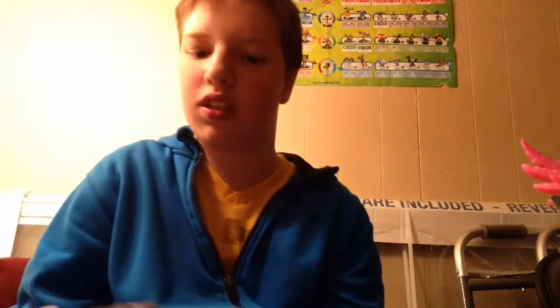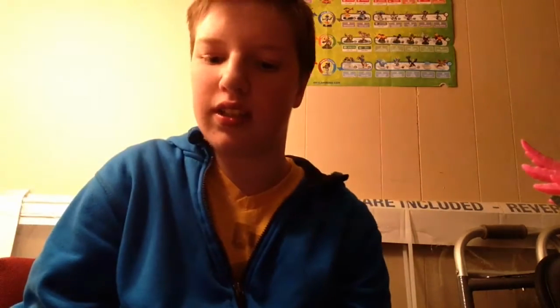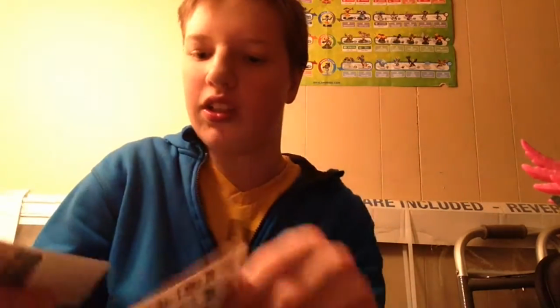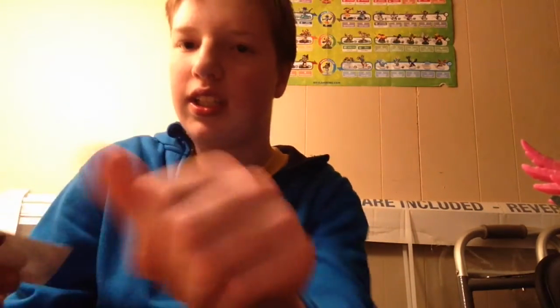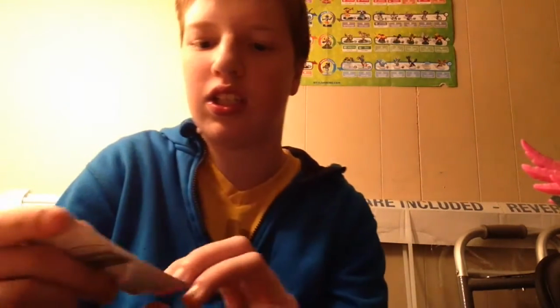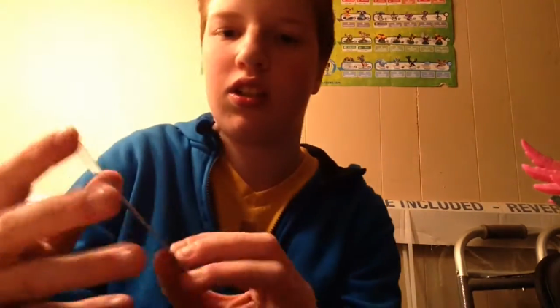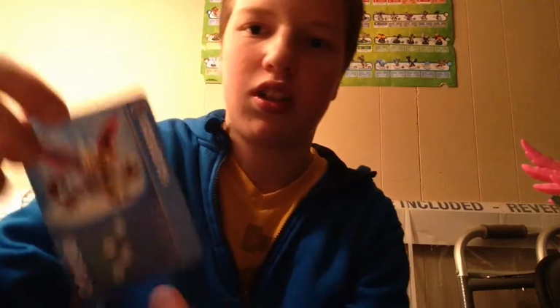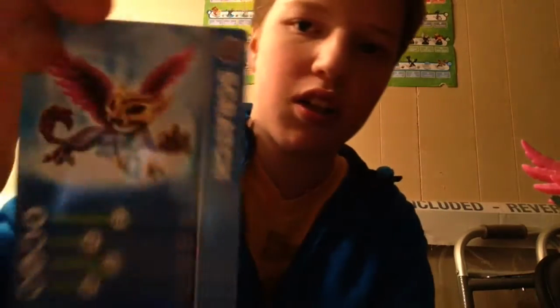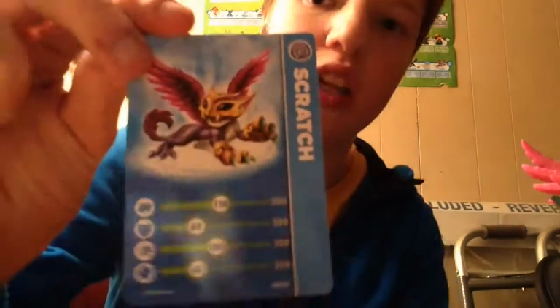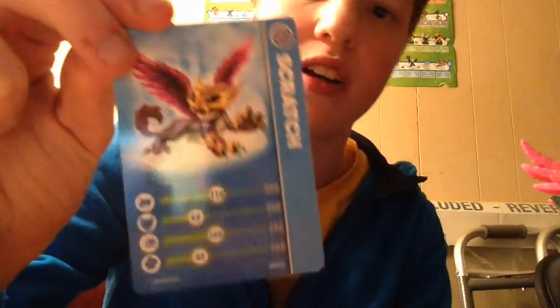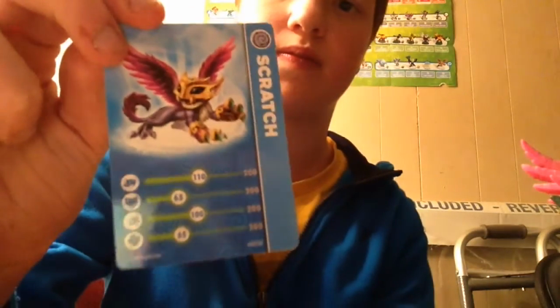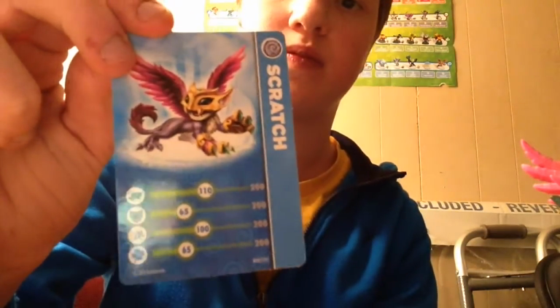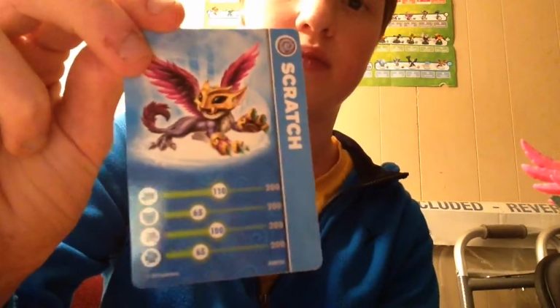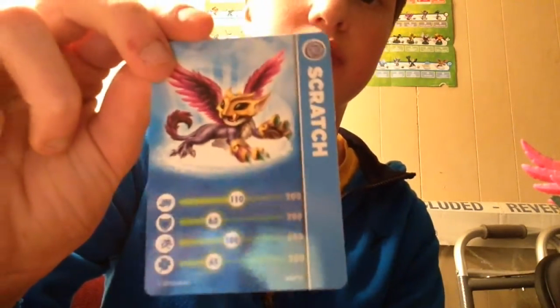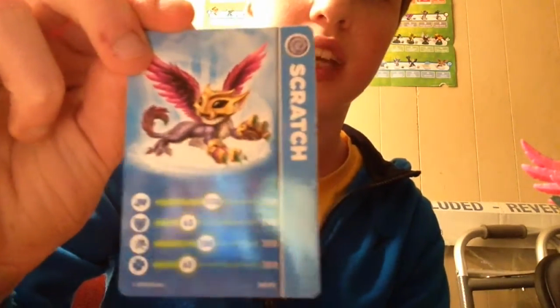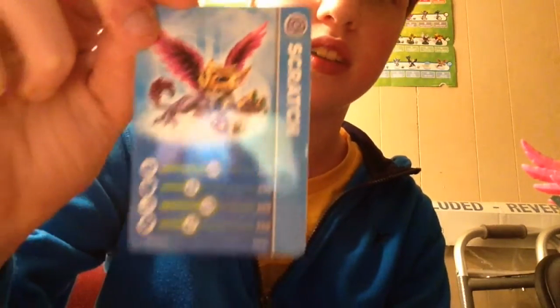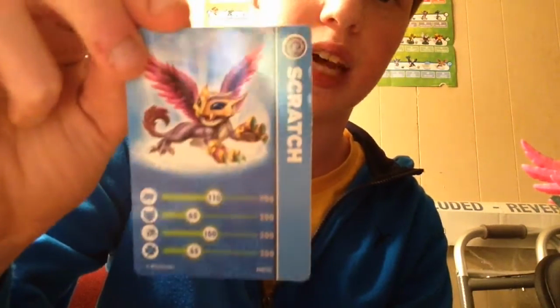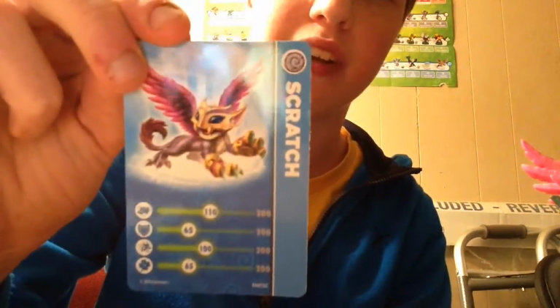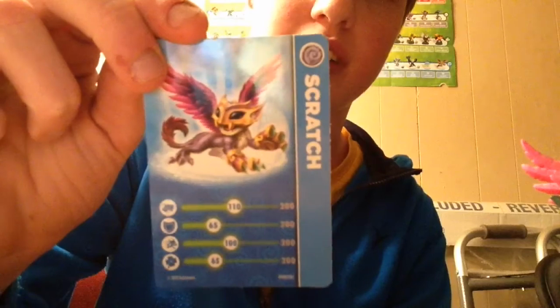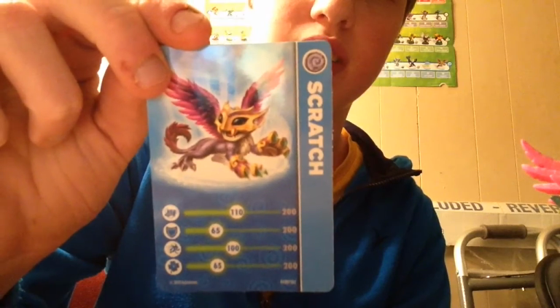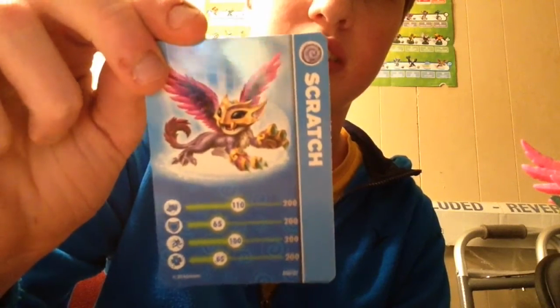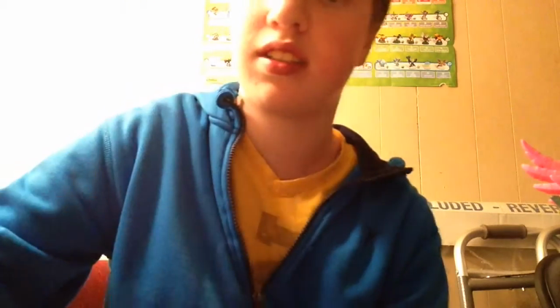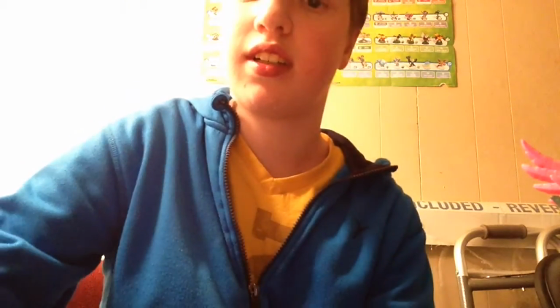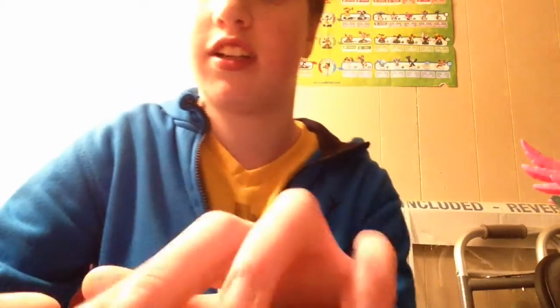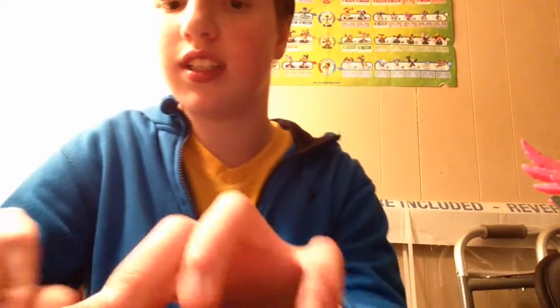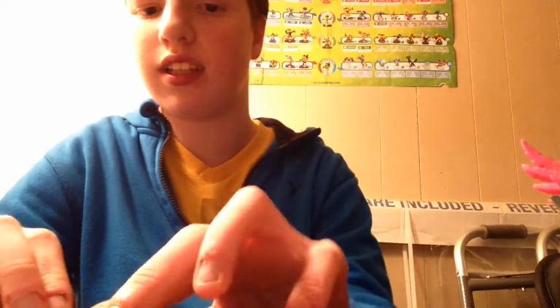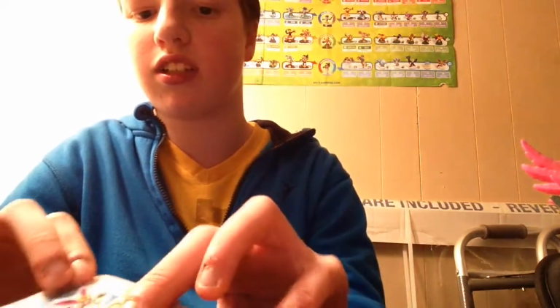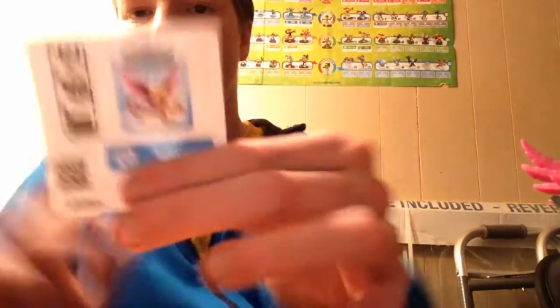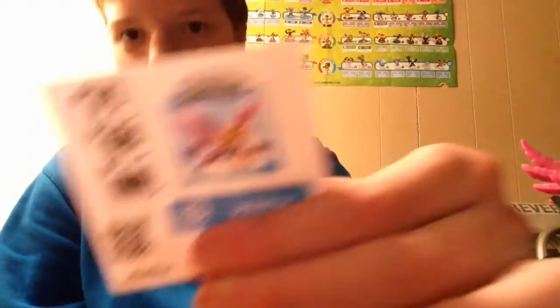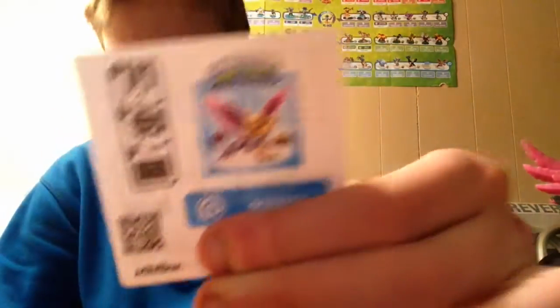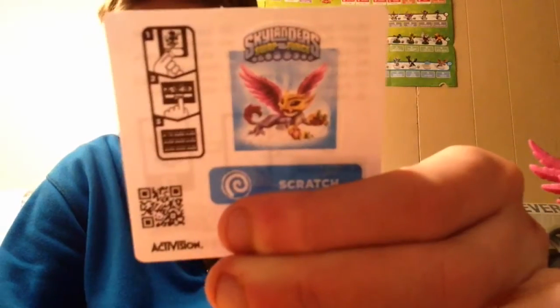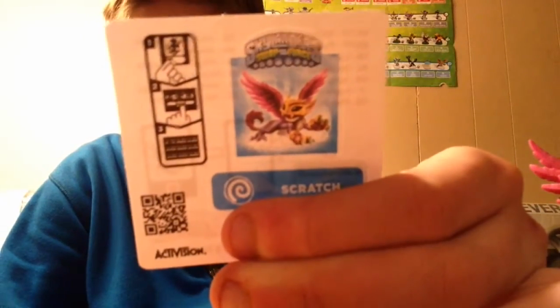Alright, so here is the card. There we go. And then here is the sticker code that I can't give you this time.